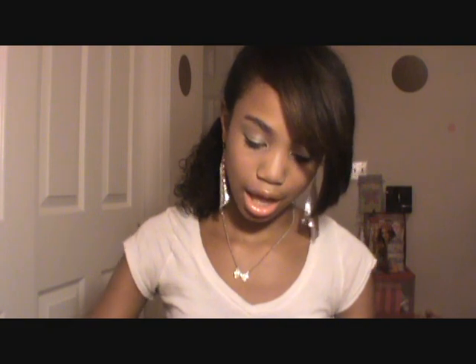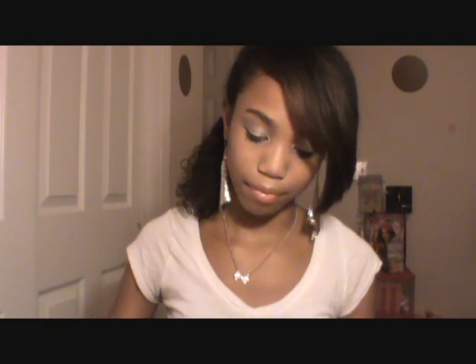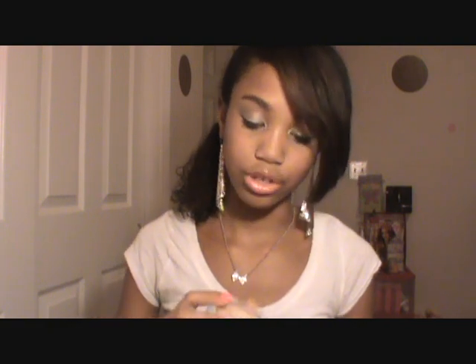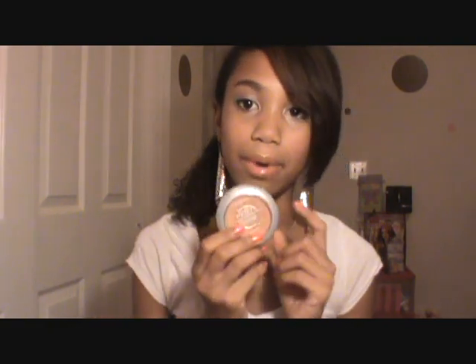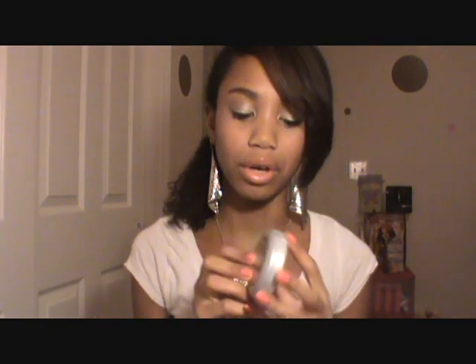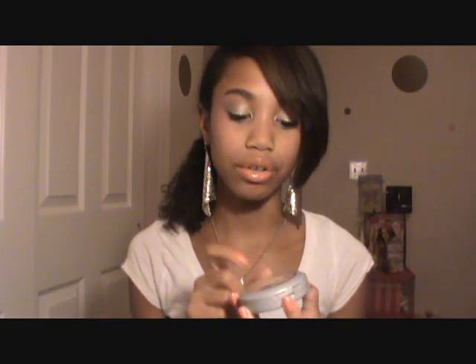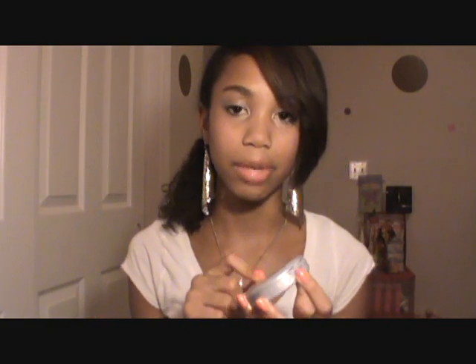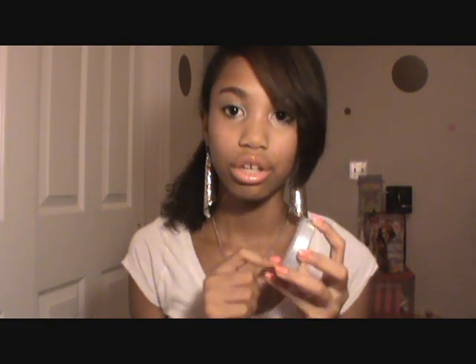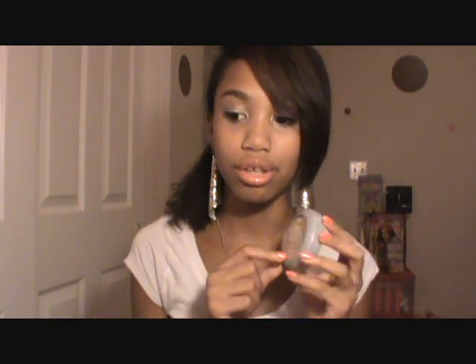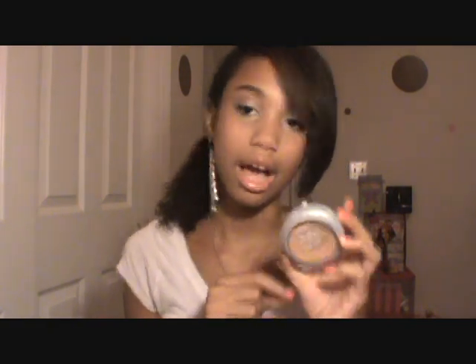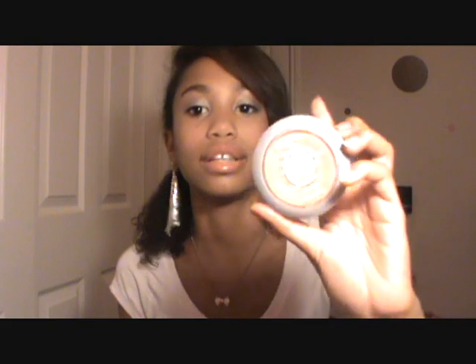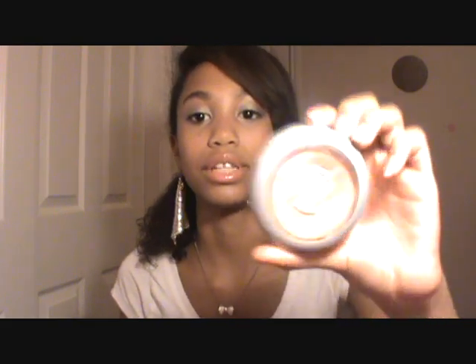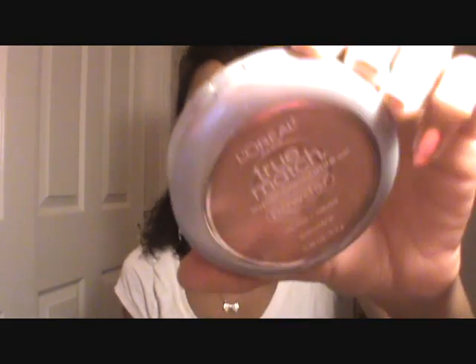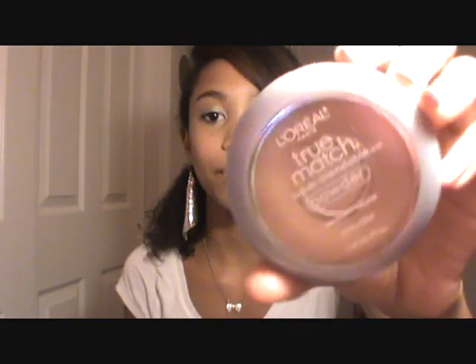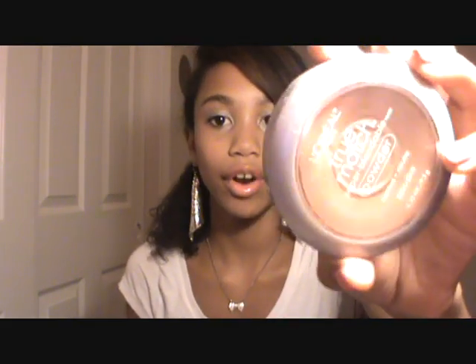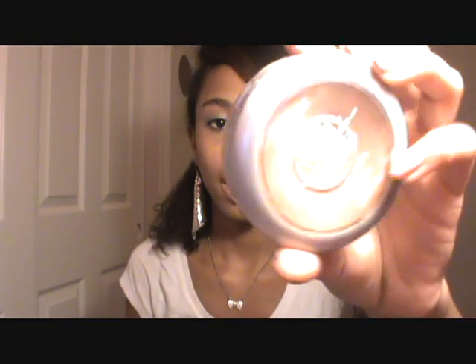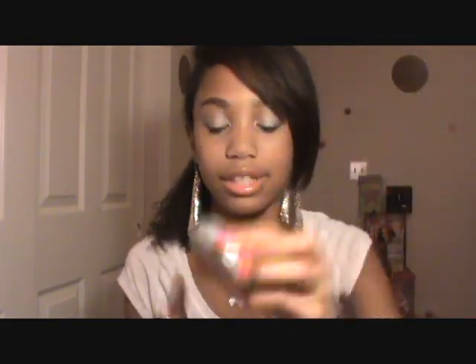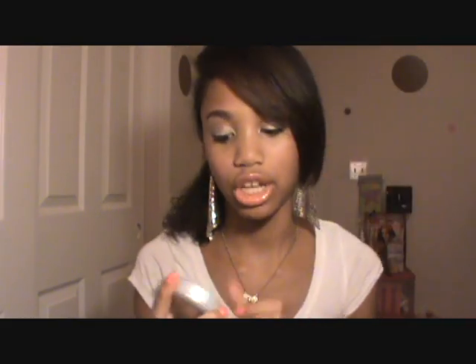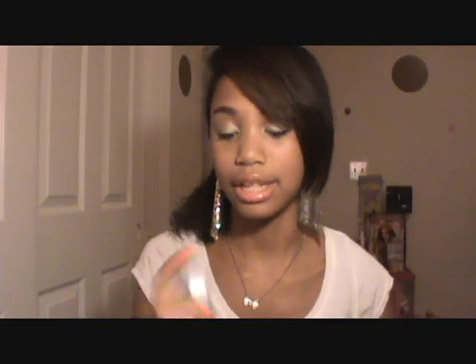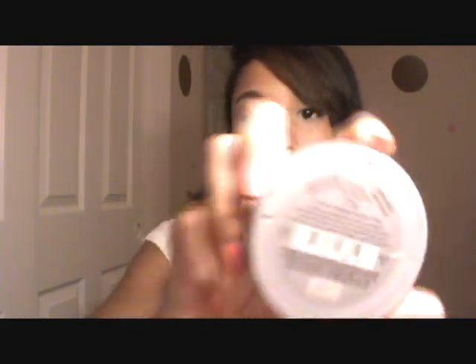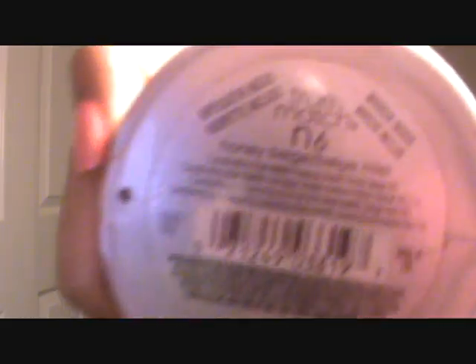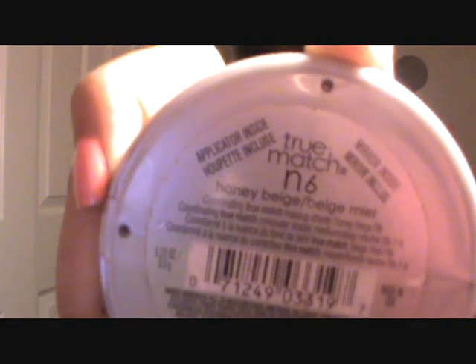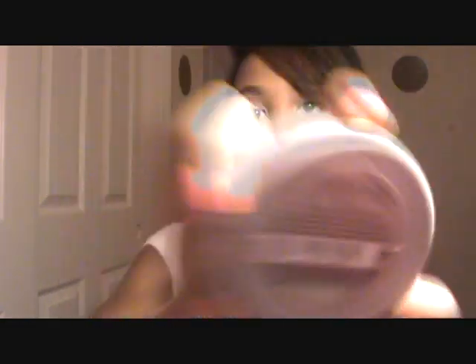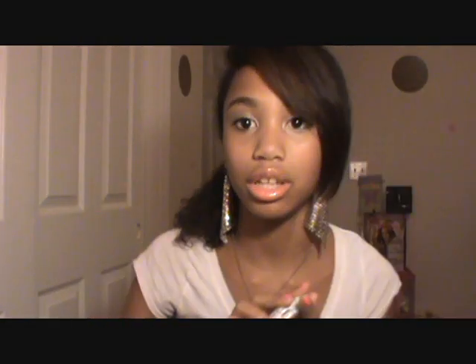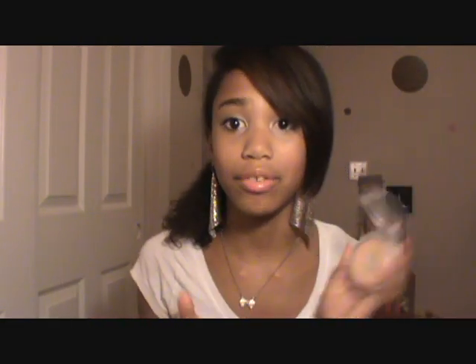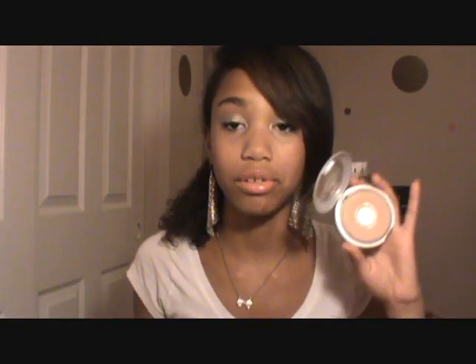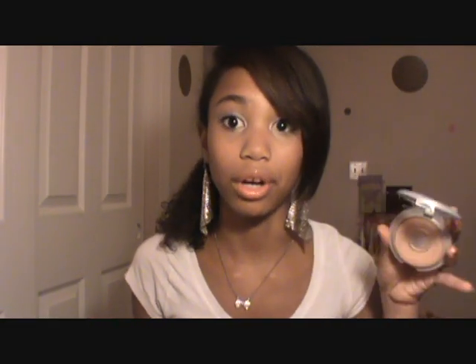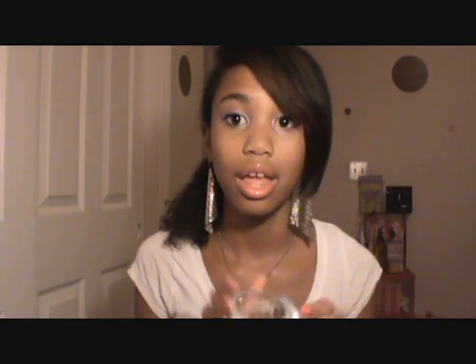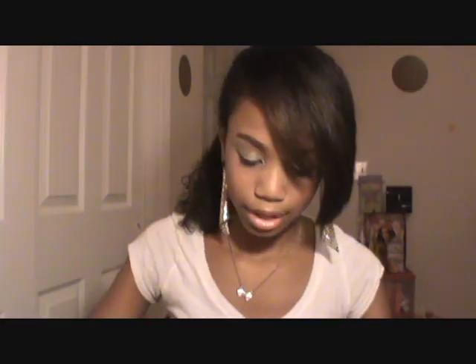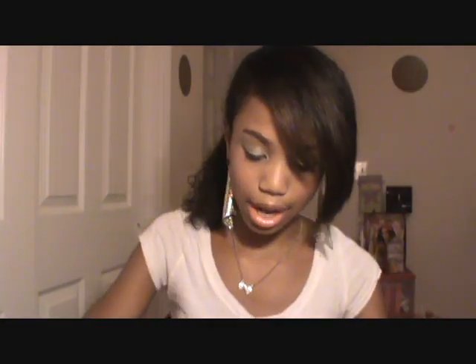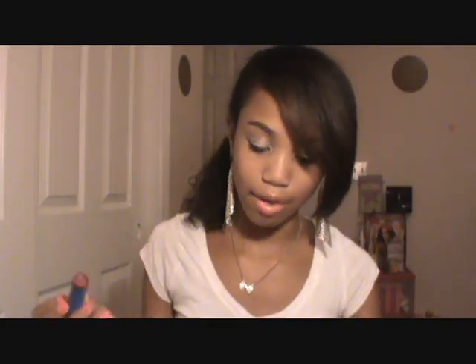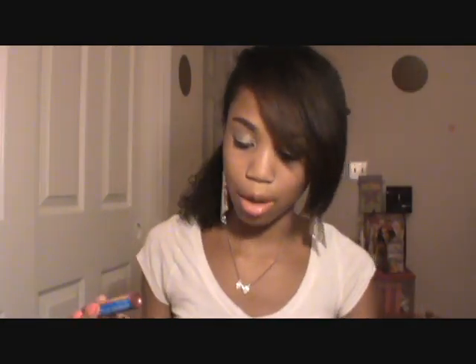Then I have my True Match powder from L'Oreal. I don't use this much, but I have it in case I want to touch up my makeup. It's in the shade N6 Honey Beige, which is a little bit too light for me, so it's my winter color.